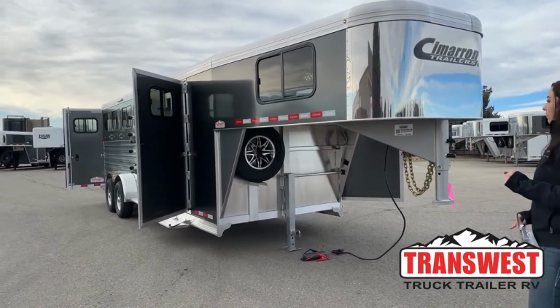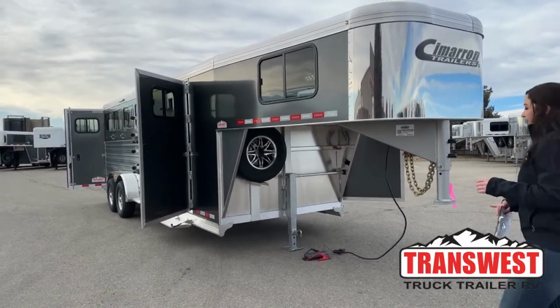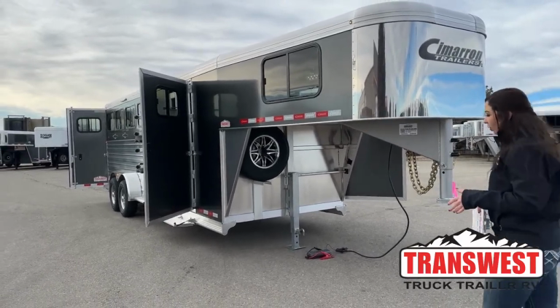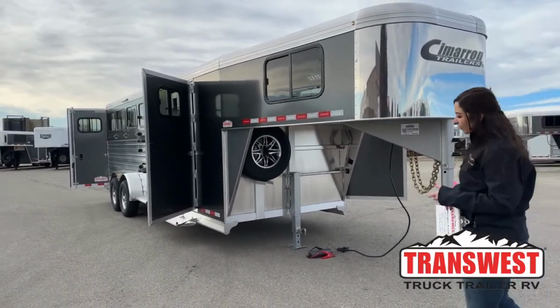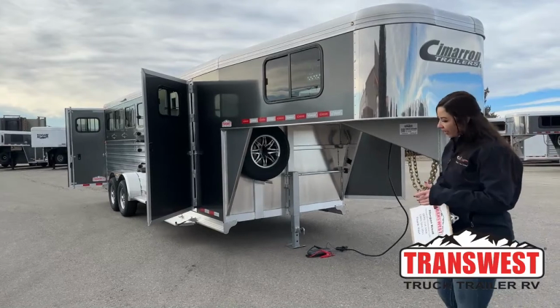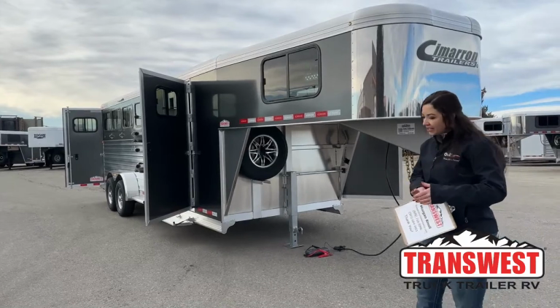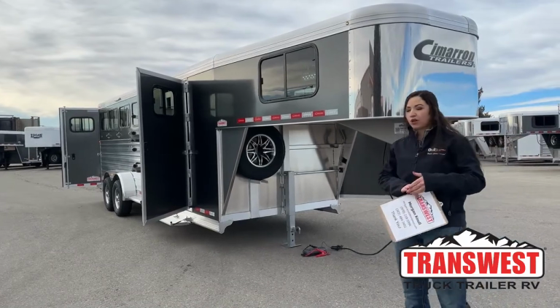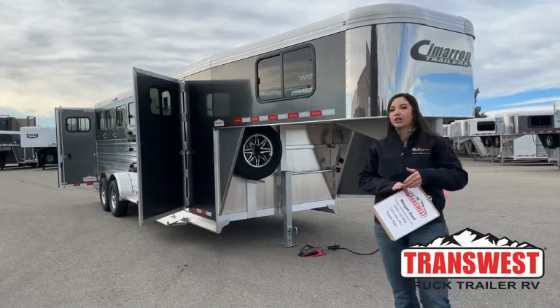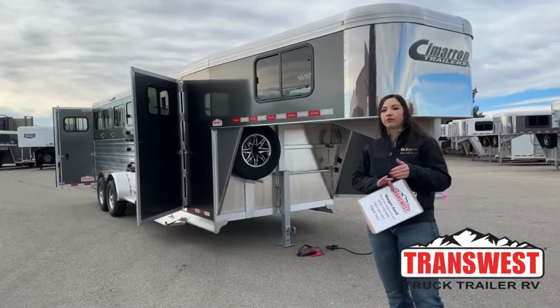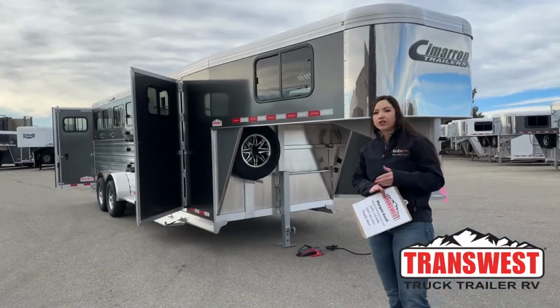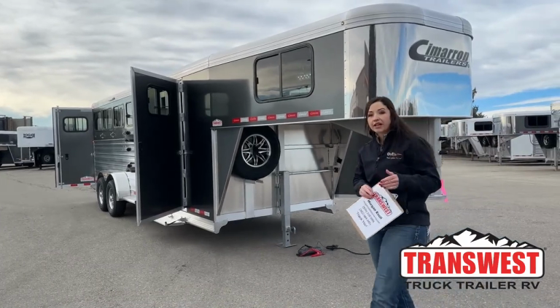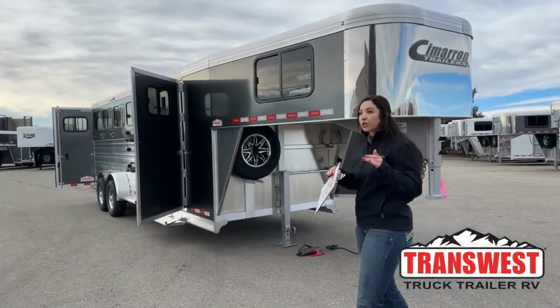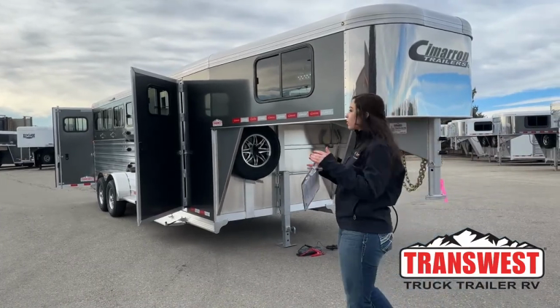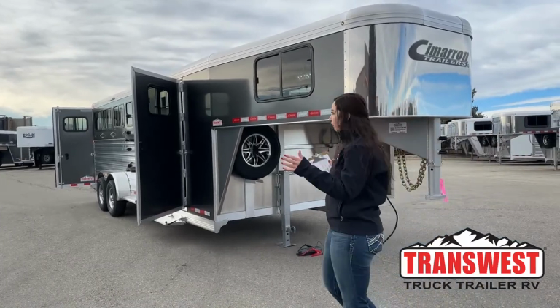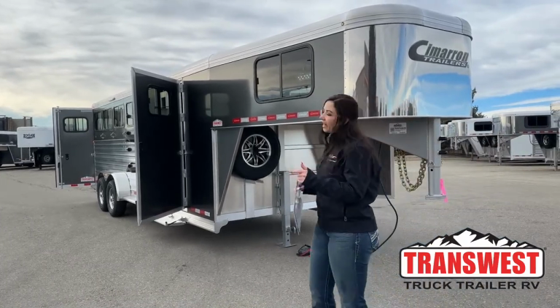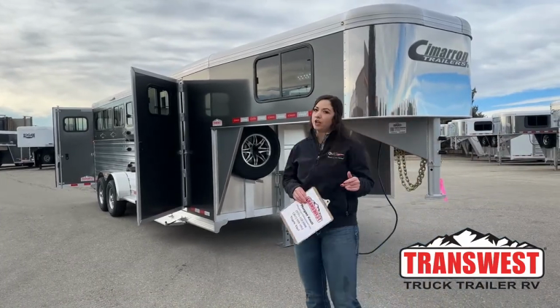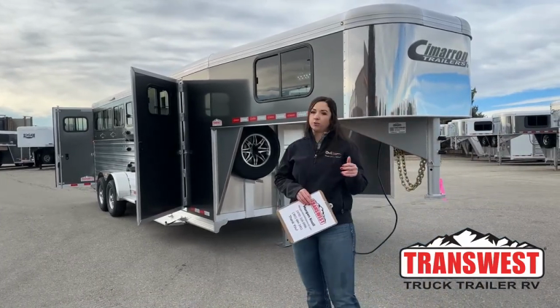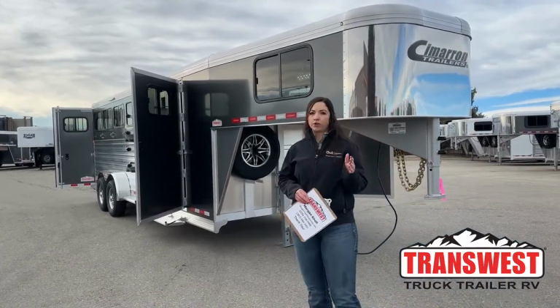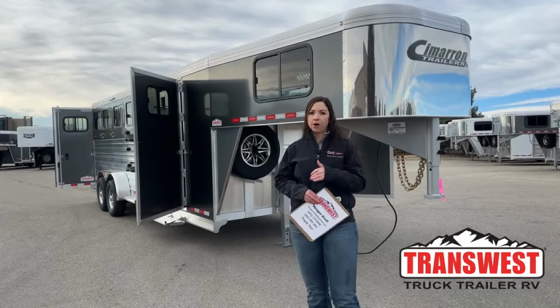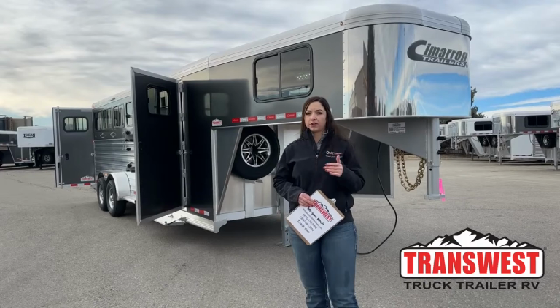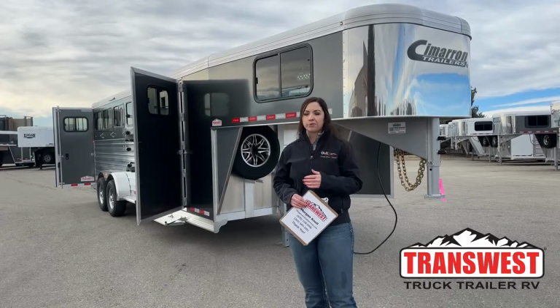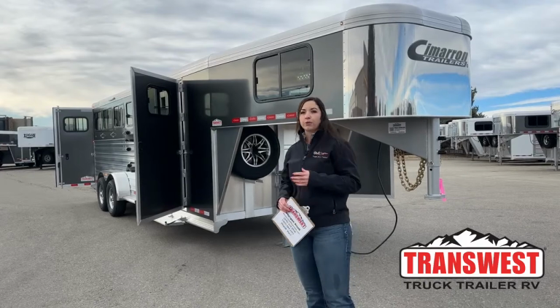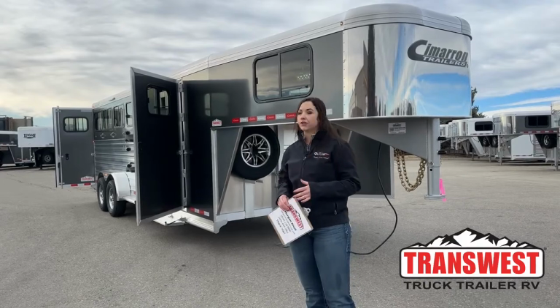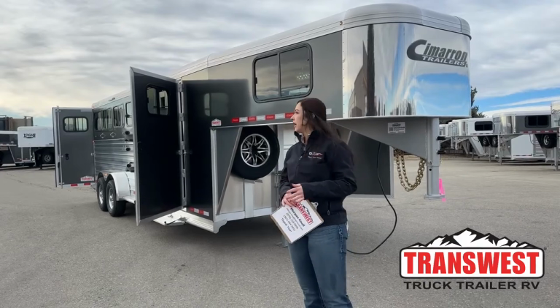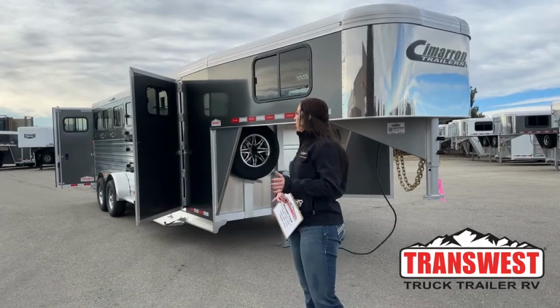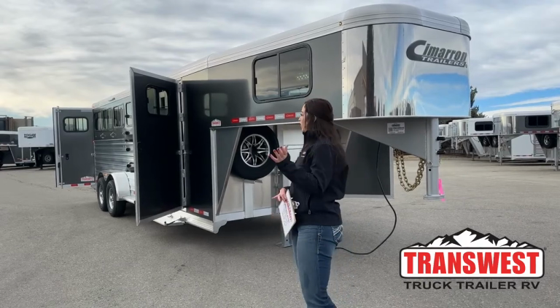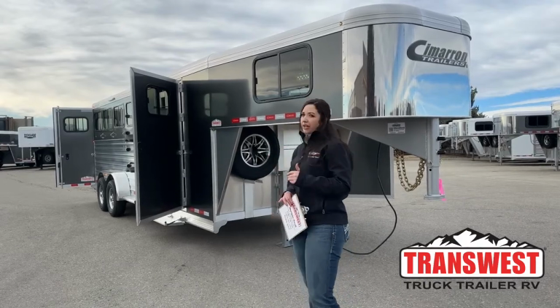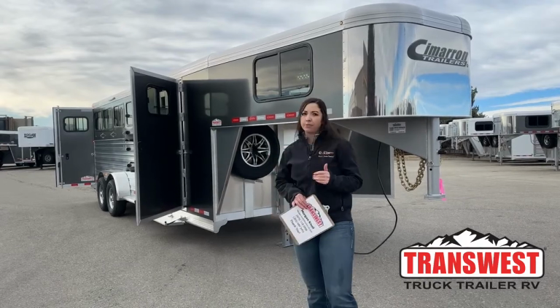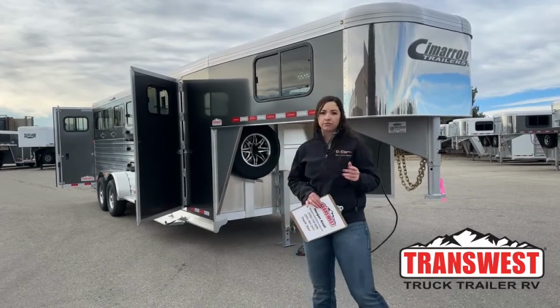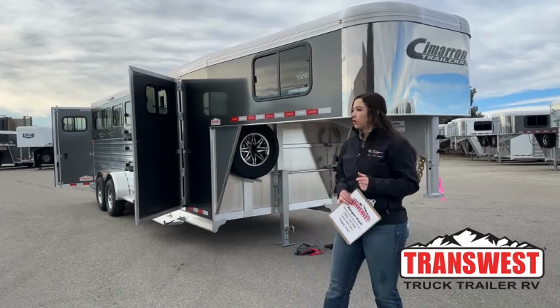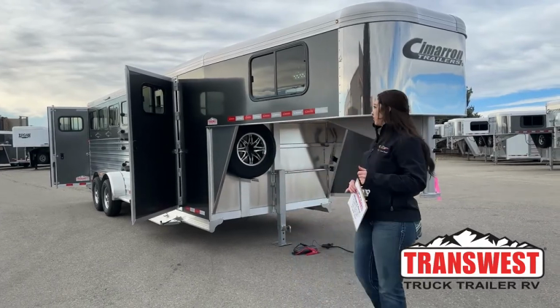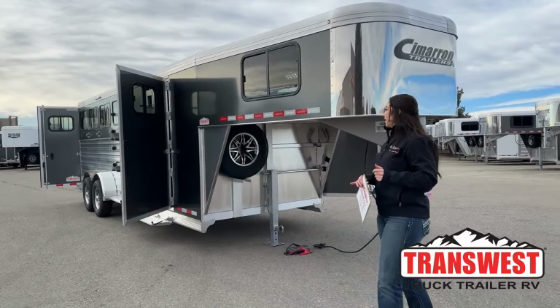It's a 2023 Cimarron Northstar four-horse gooseneck with the dual swing-out front tacks. We'll go through it, walk over some options we did to it, how it's all set up, and see what you guys think.